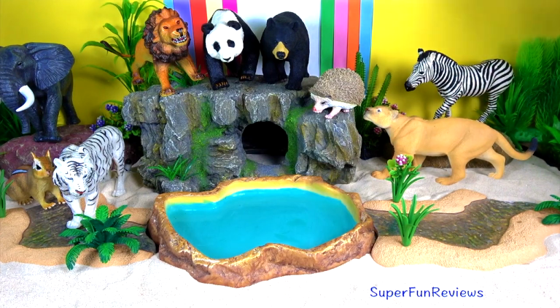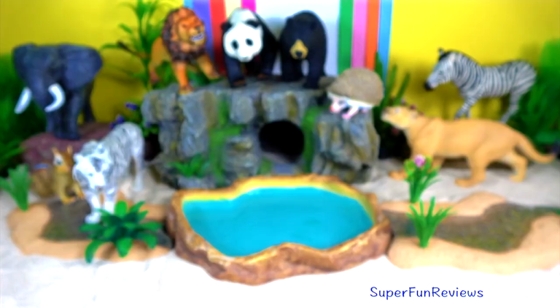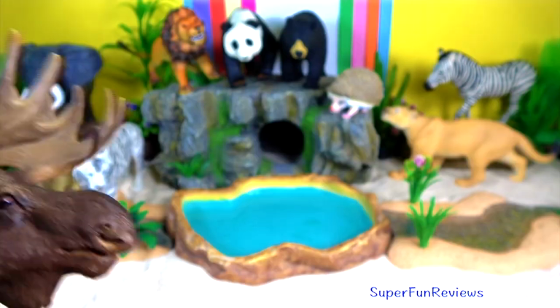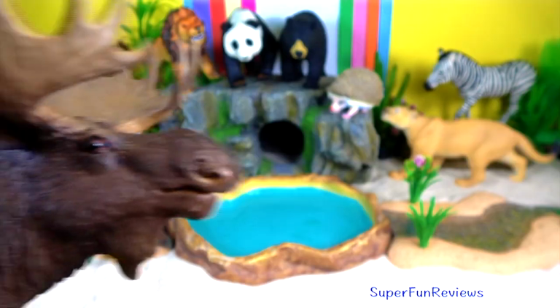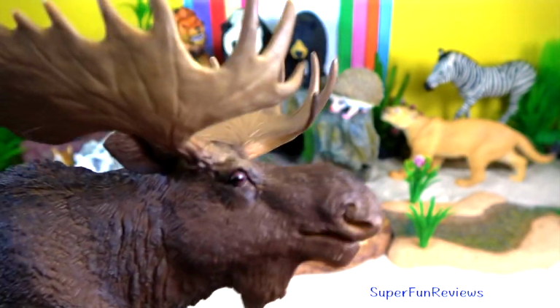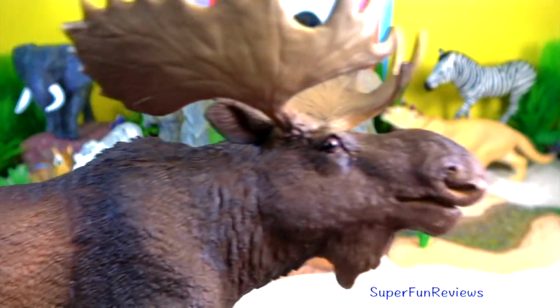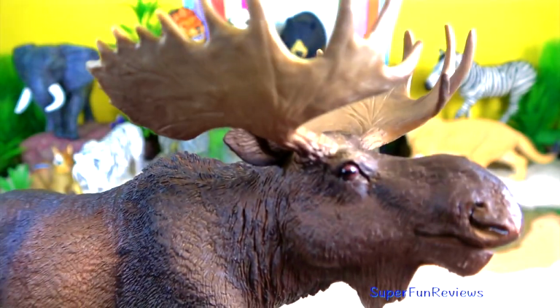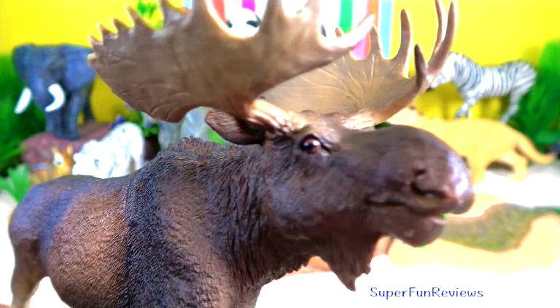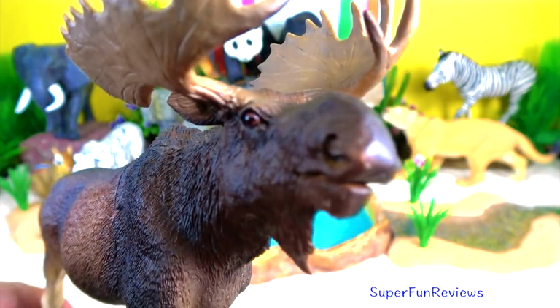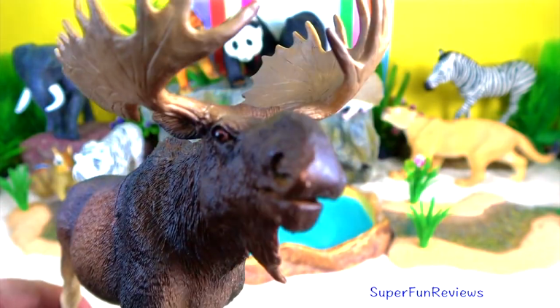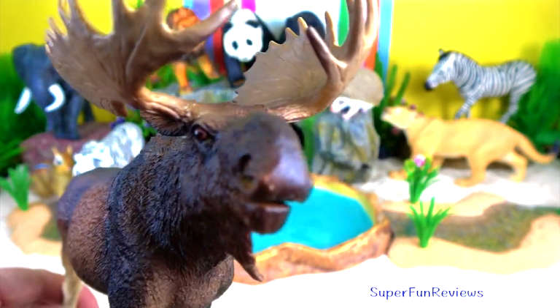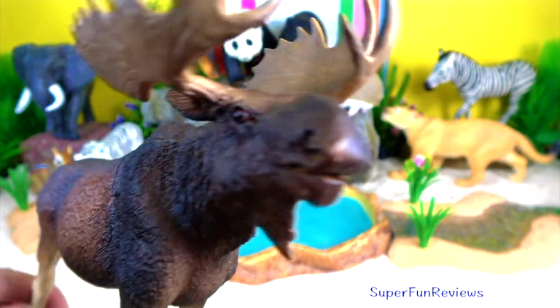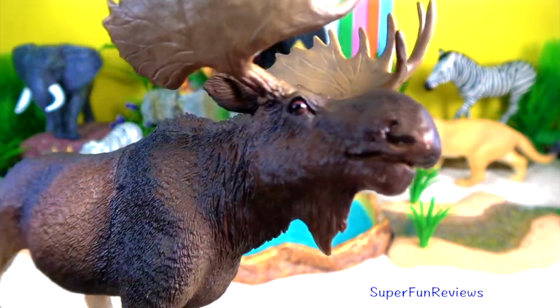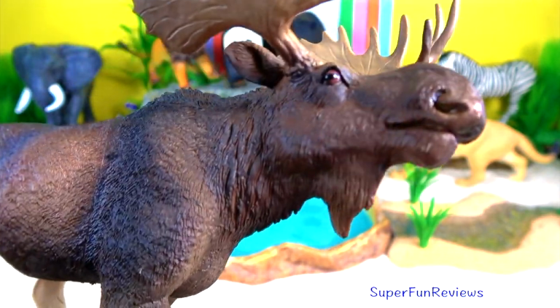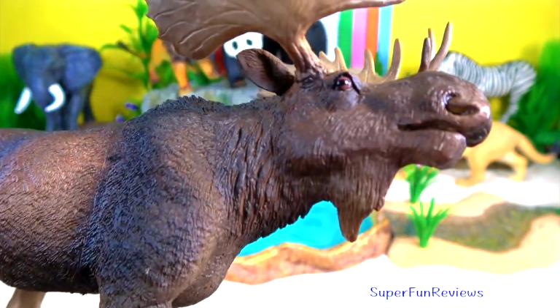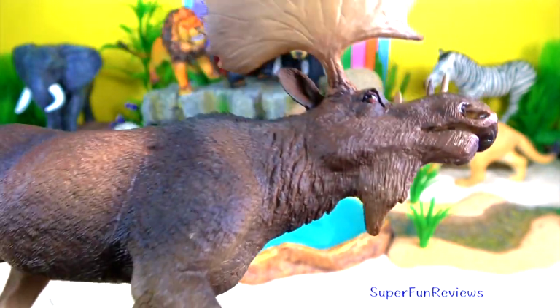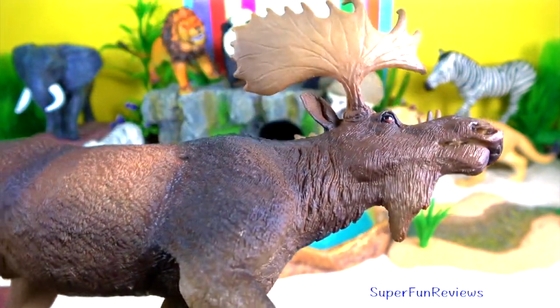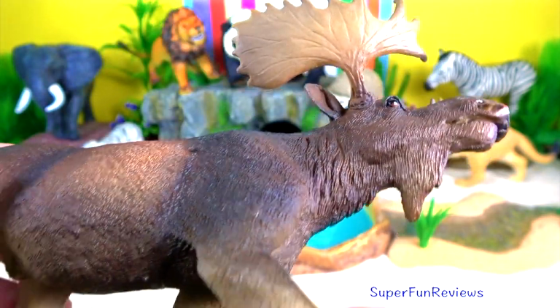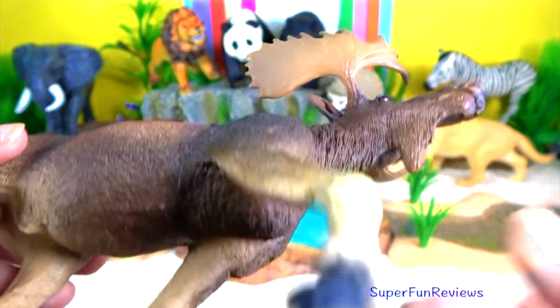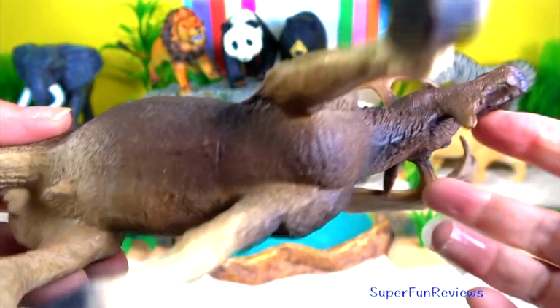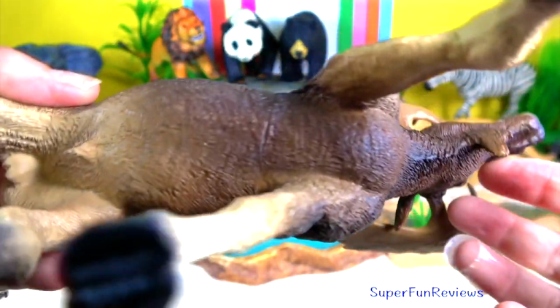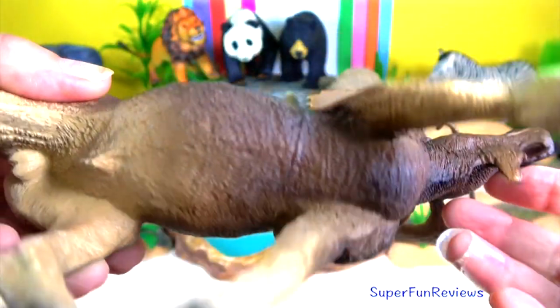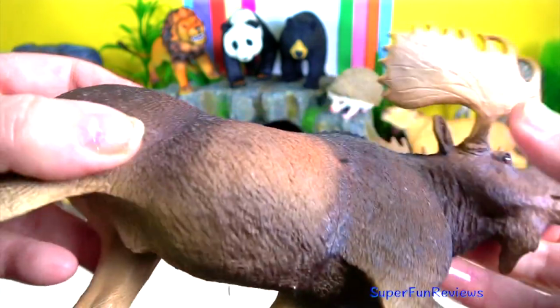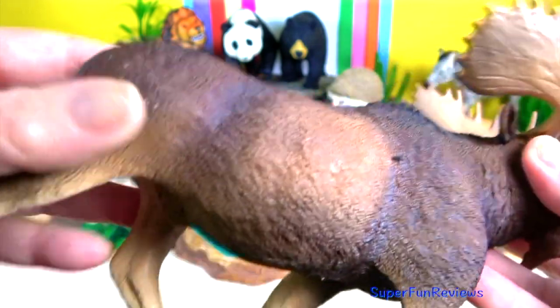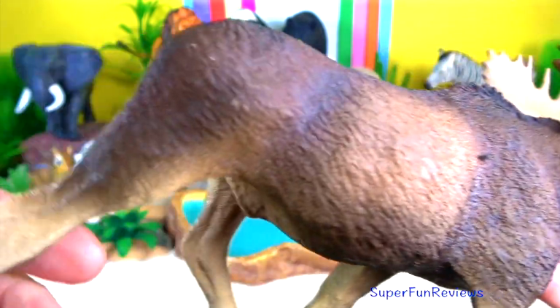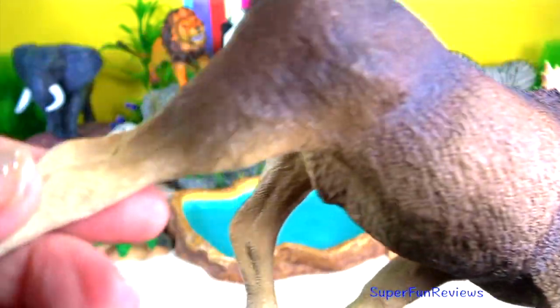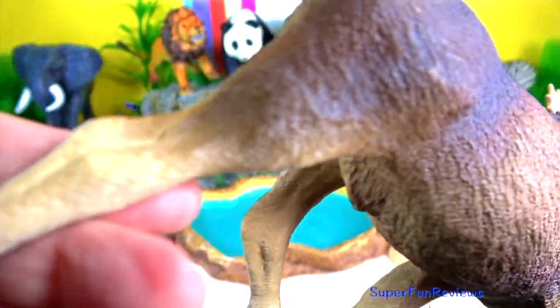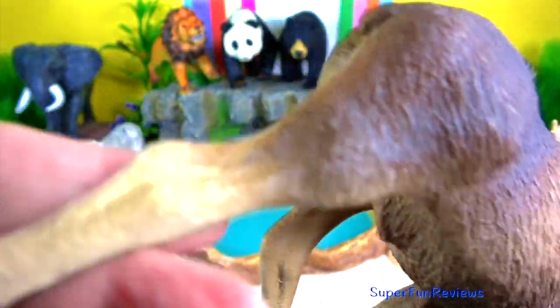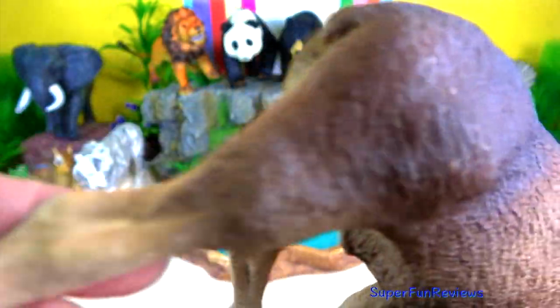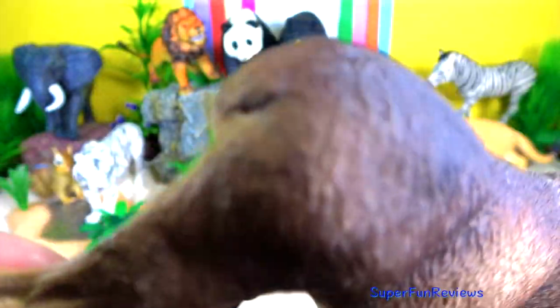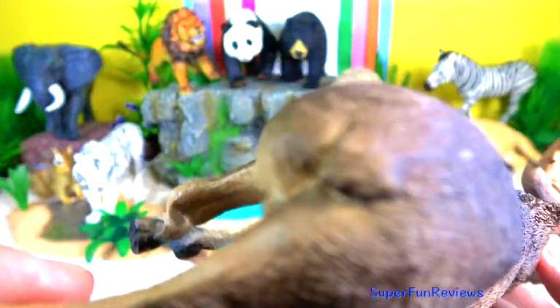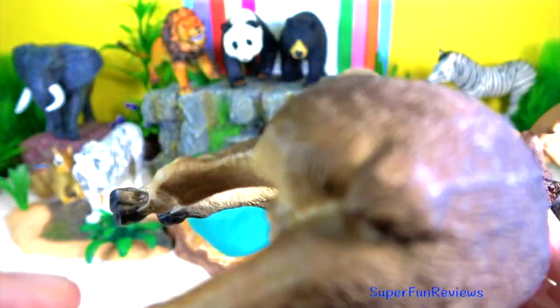The moose or elk is a member of the New World deer subfamily. It is the largest and heaviest extant species in the deer family.